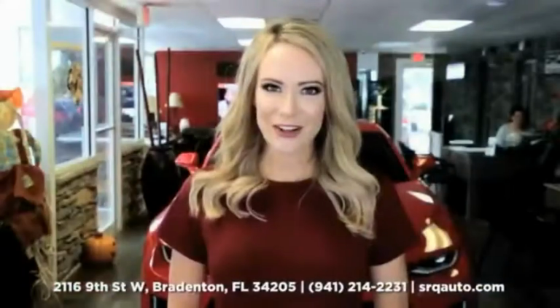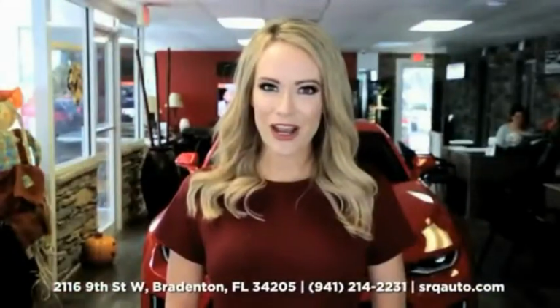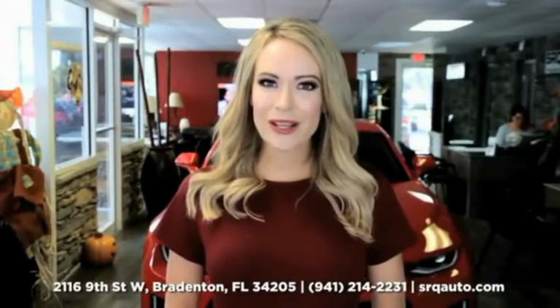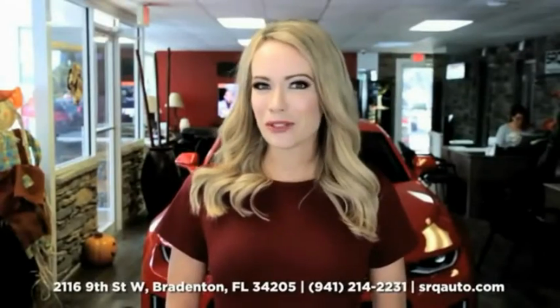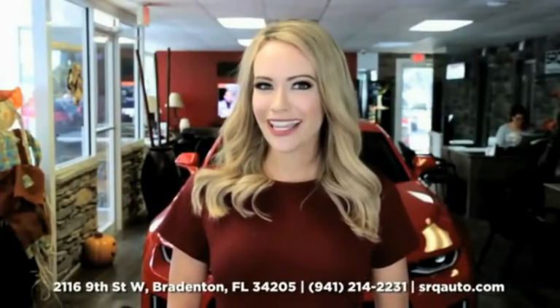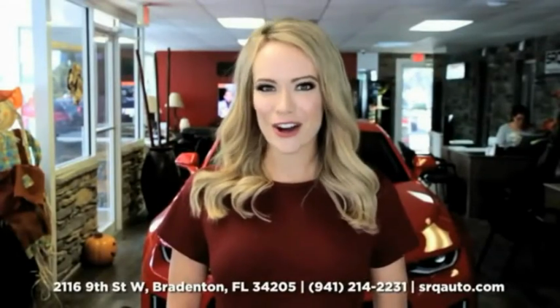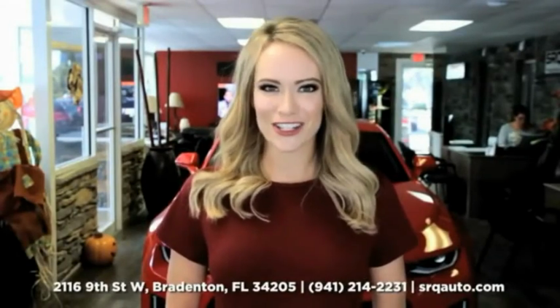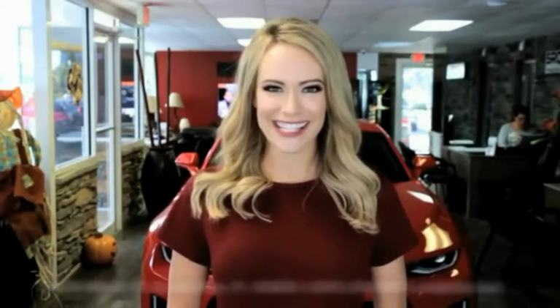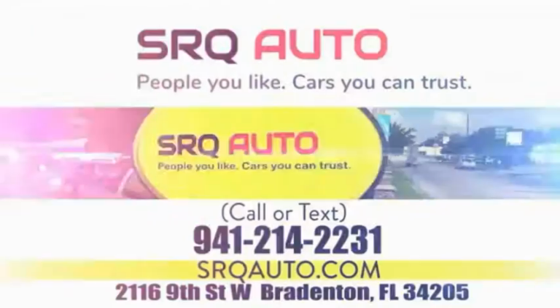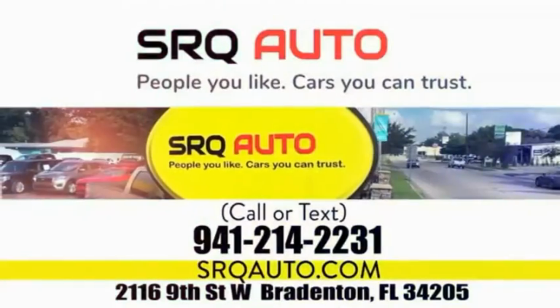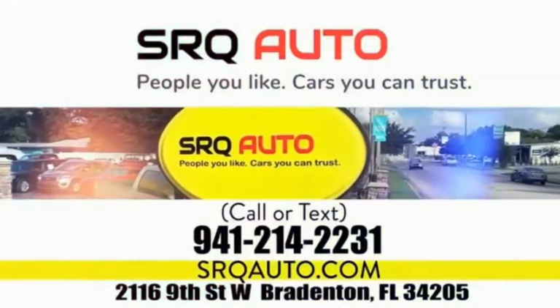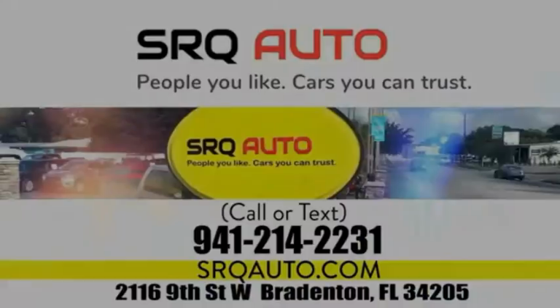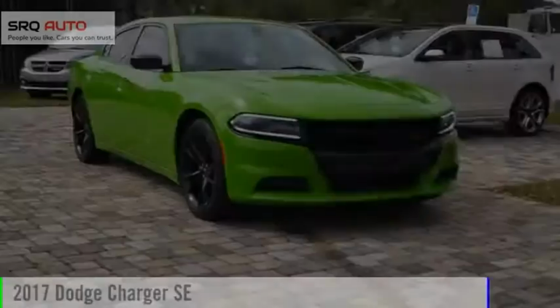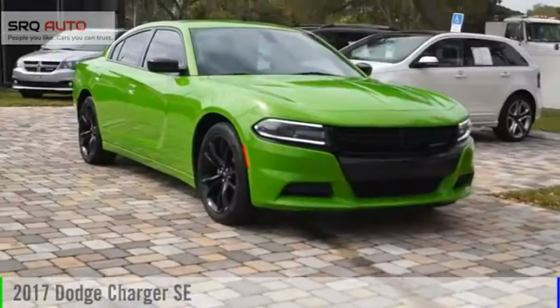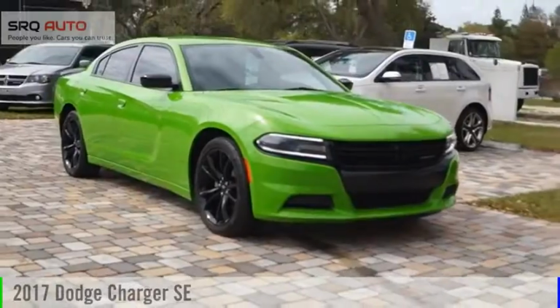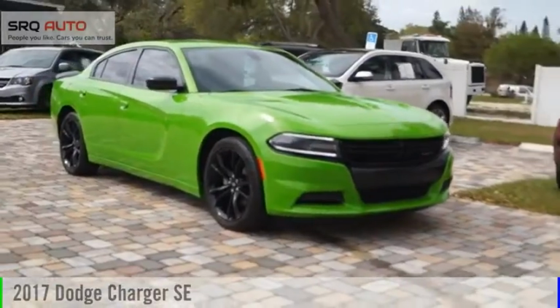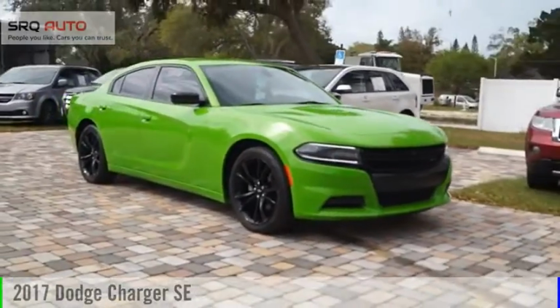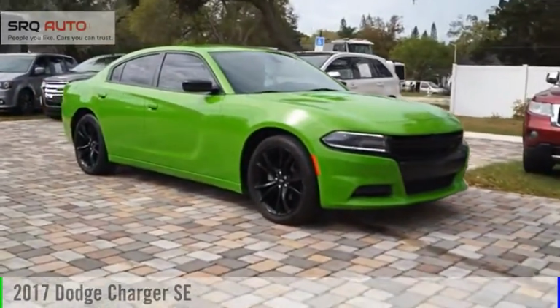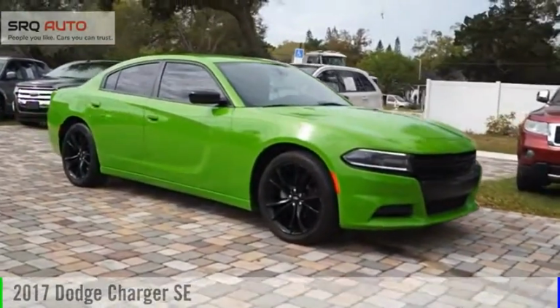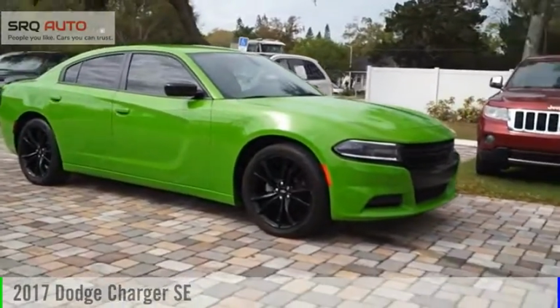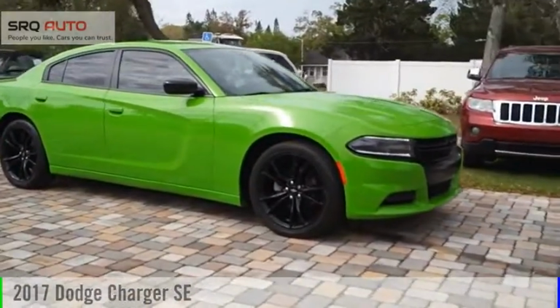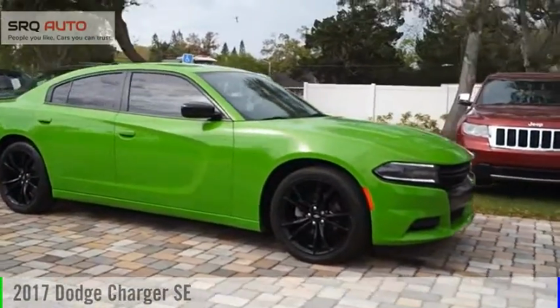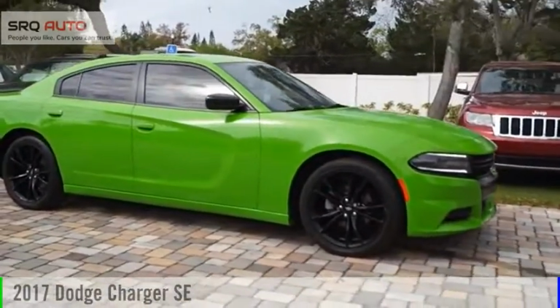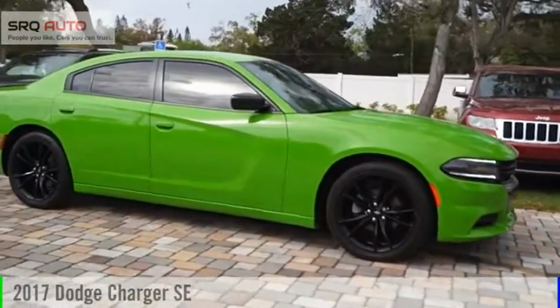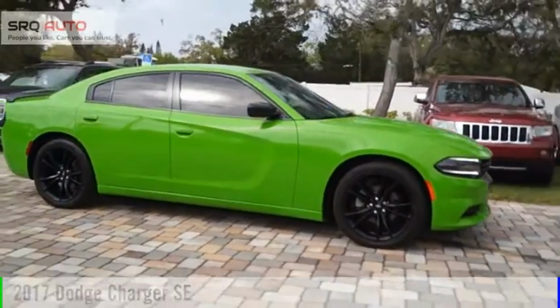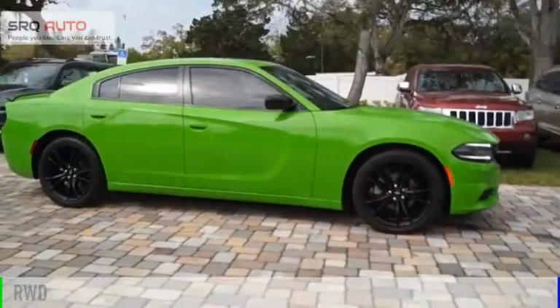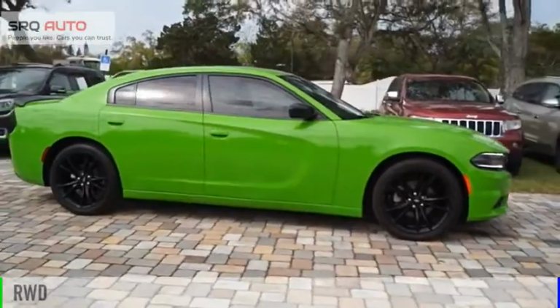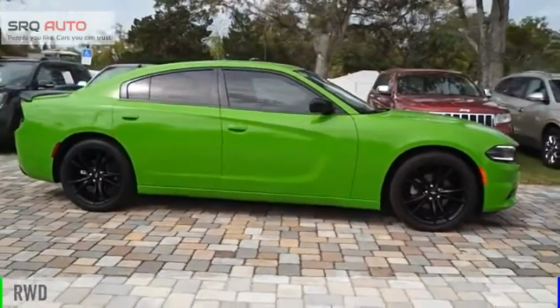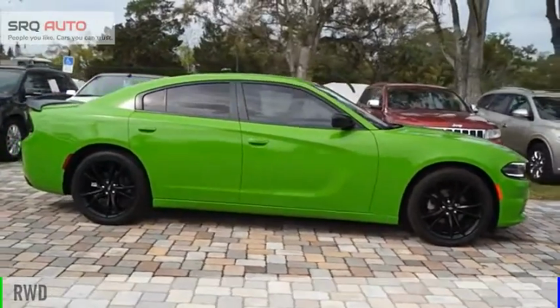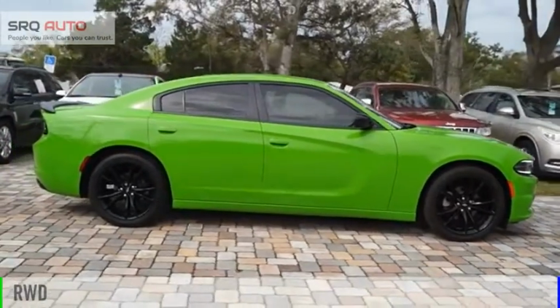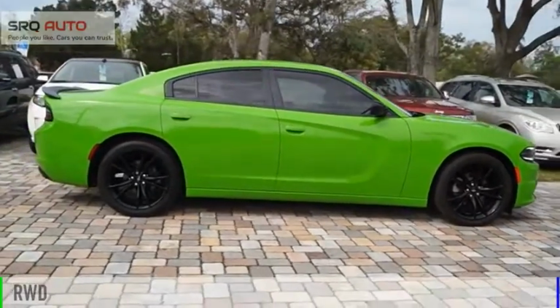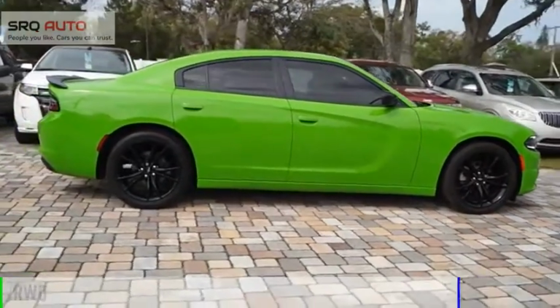SRQ Auto — people you like, cars you can trust. You are going to love the 2017 Charger. This vehicle is powered by a rear wheel drive, 3.6 liter engine.